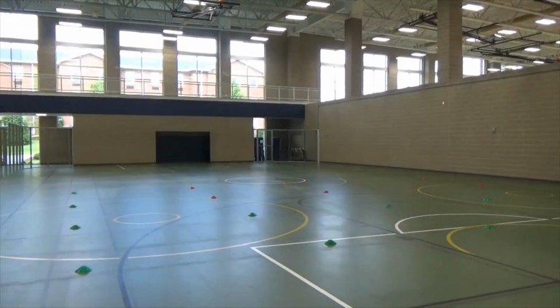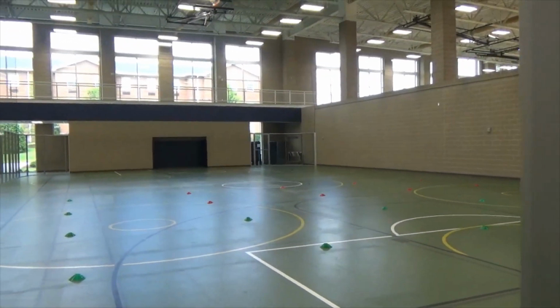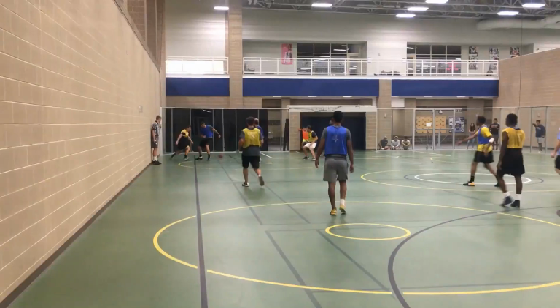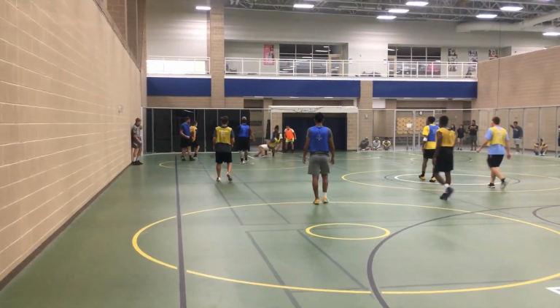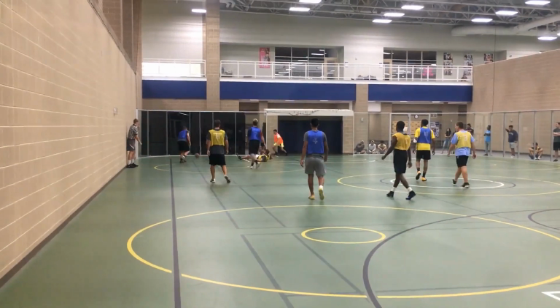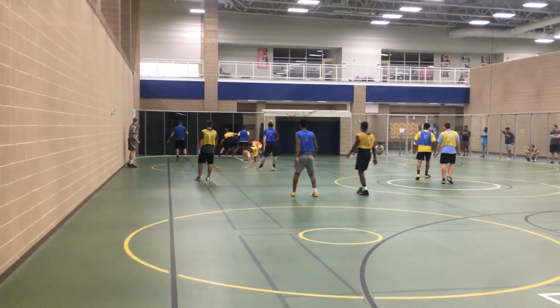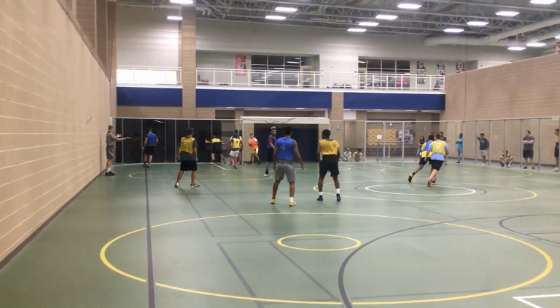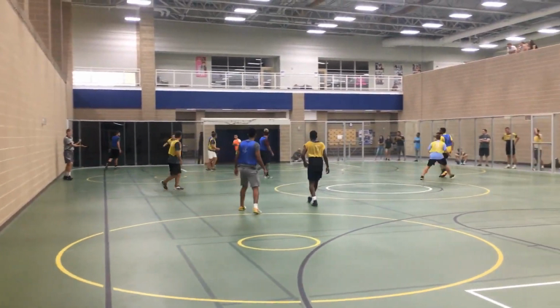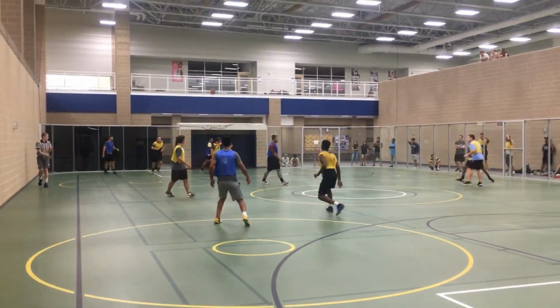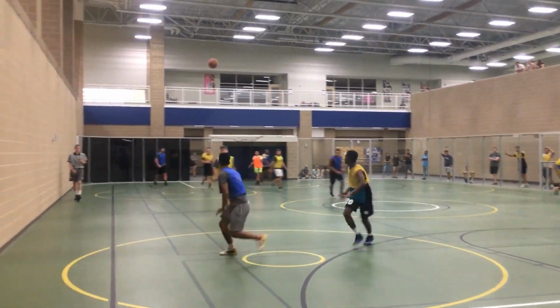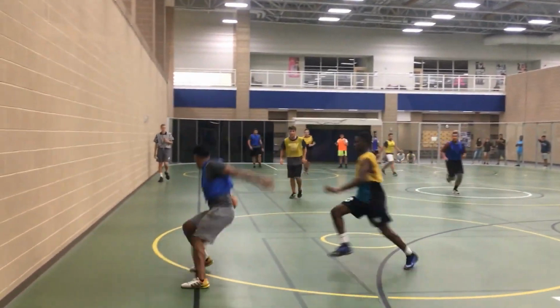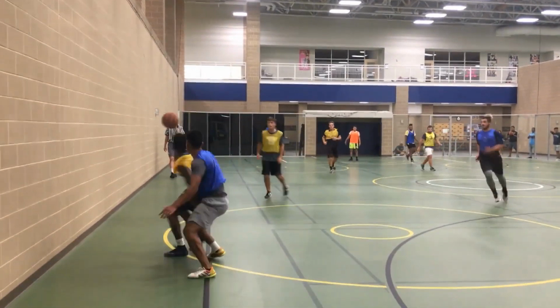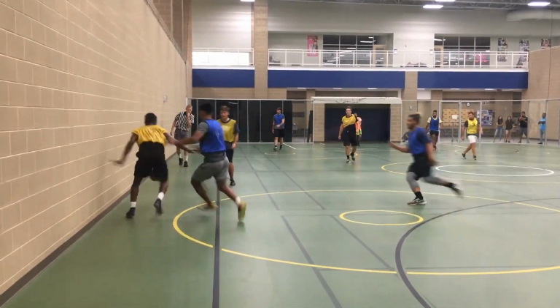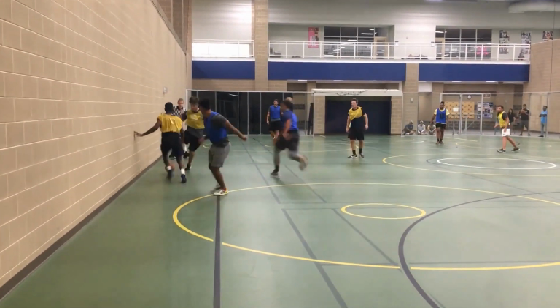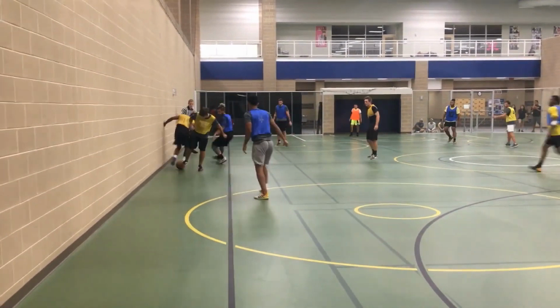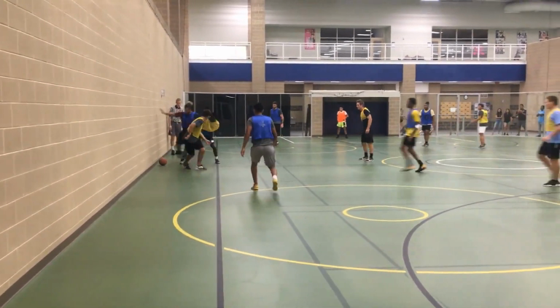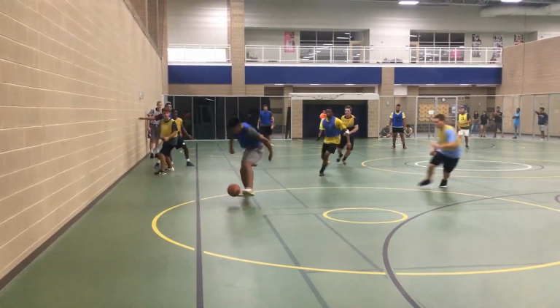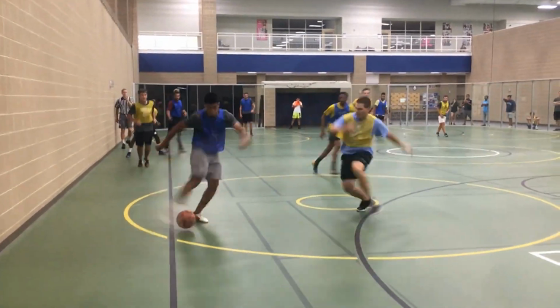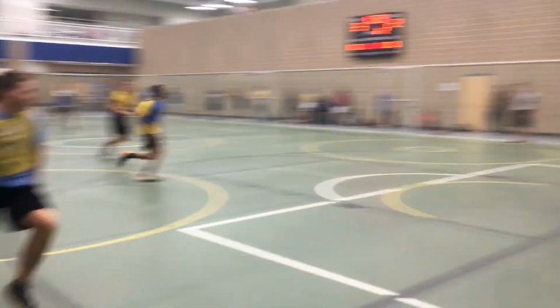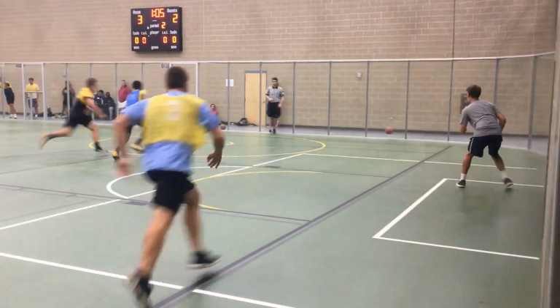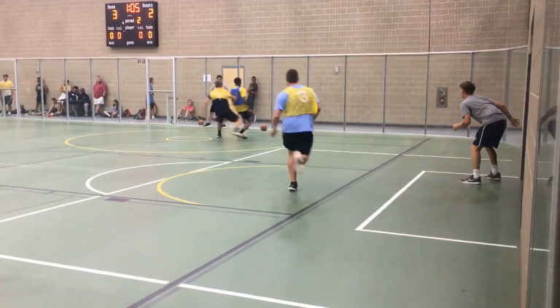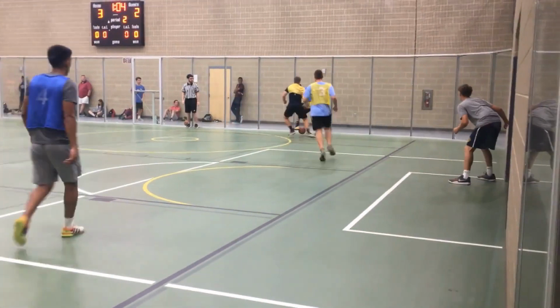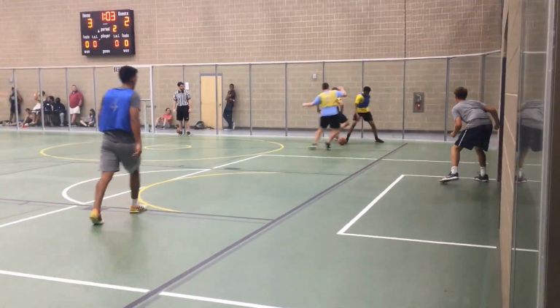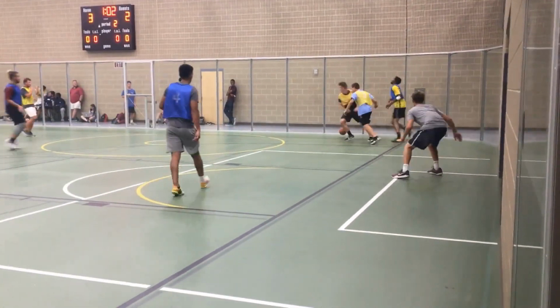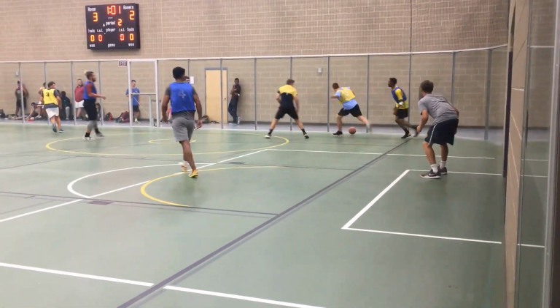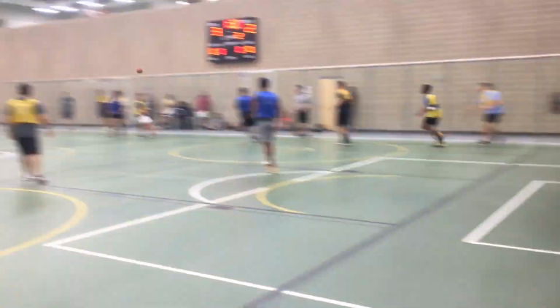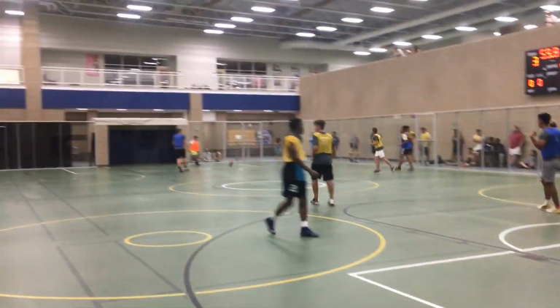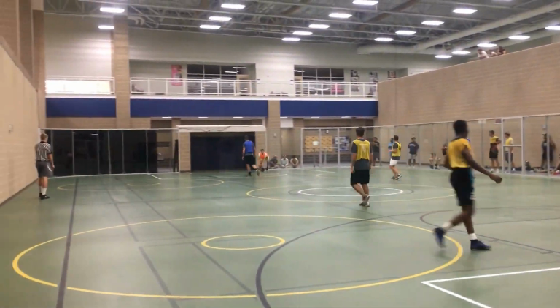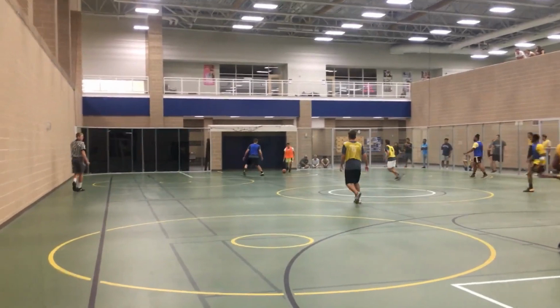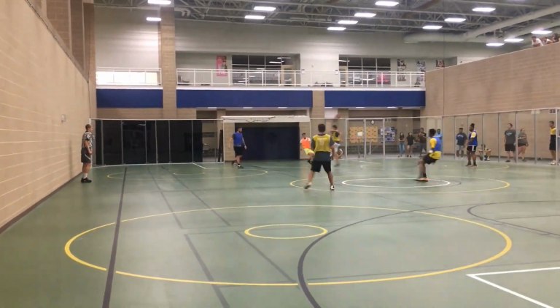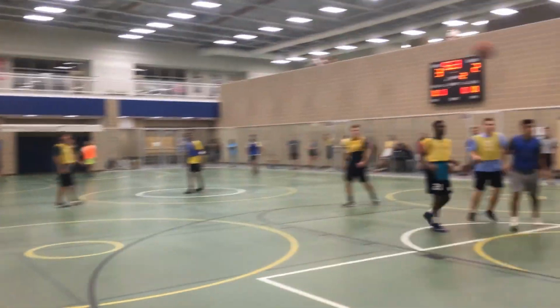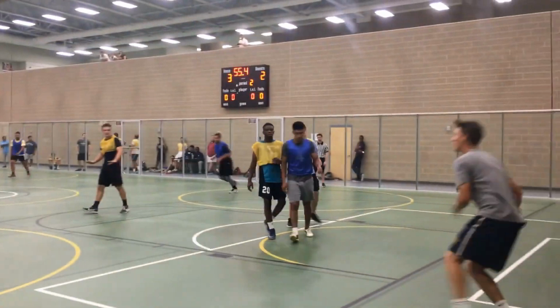Intramural sports is one of the places that you can get a job here at the McGee Center by reffing, or you can work in group fitness becoming a trainer or an instructor, or you can work for facilities at the front desk.